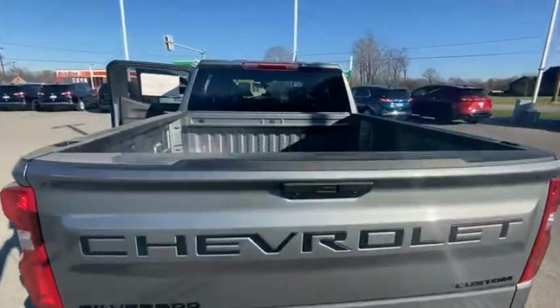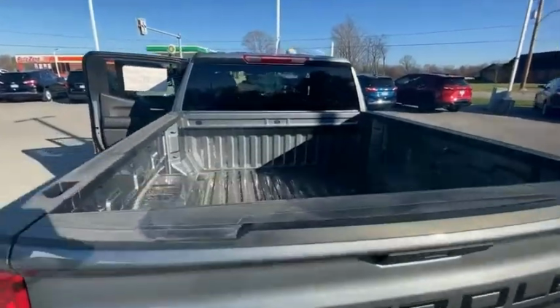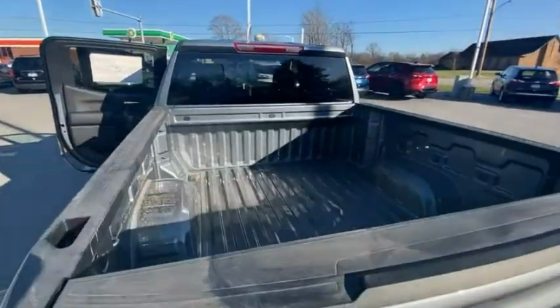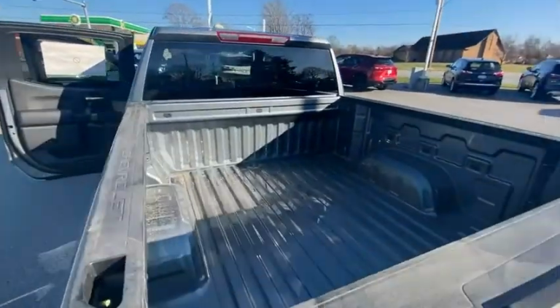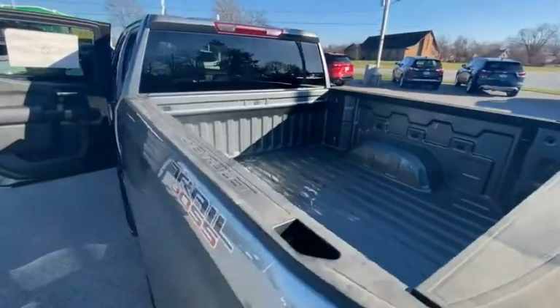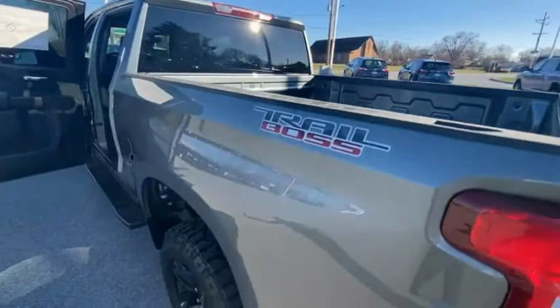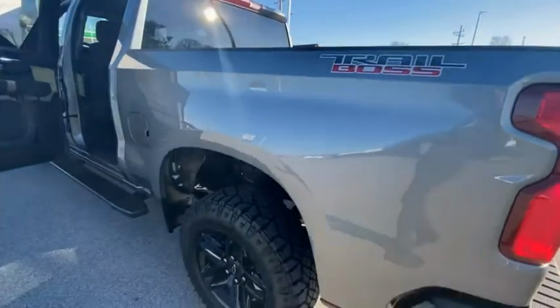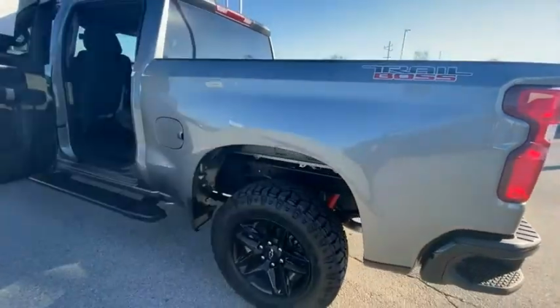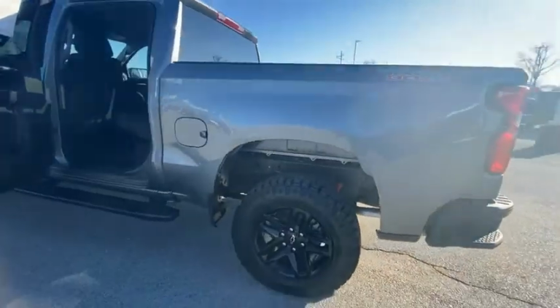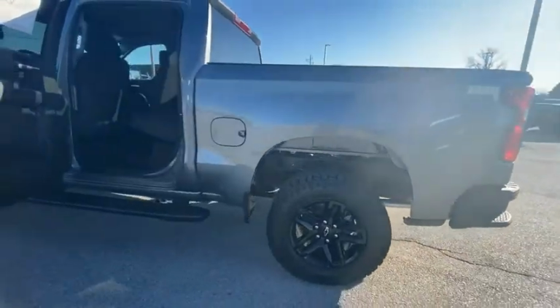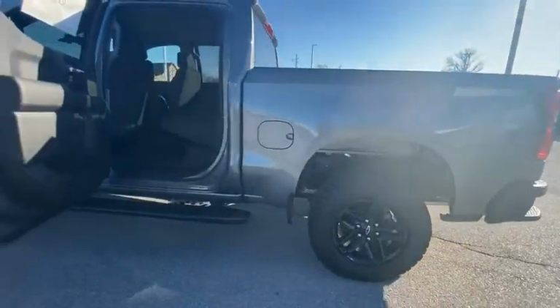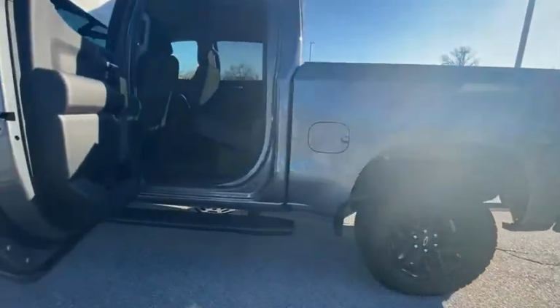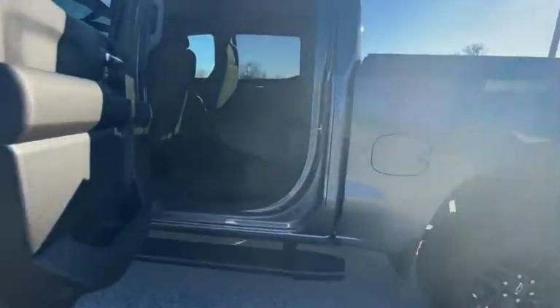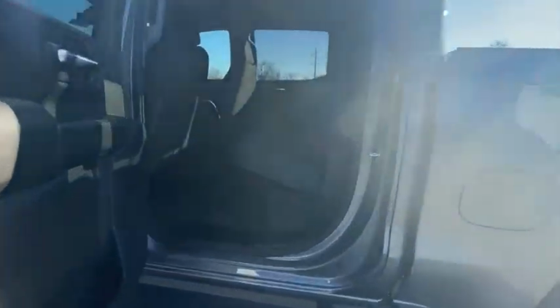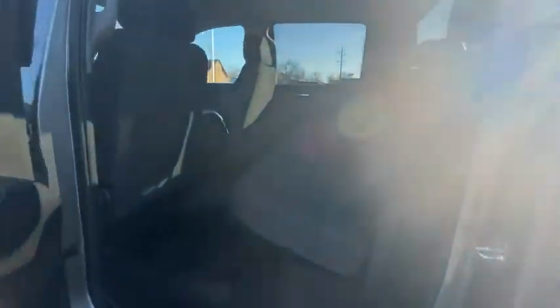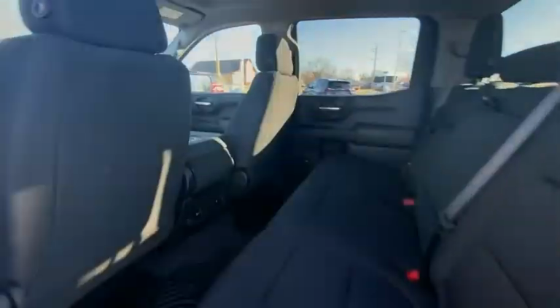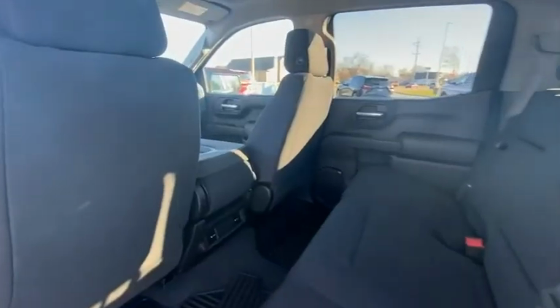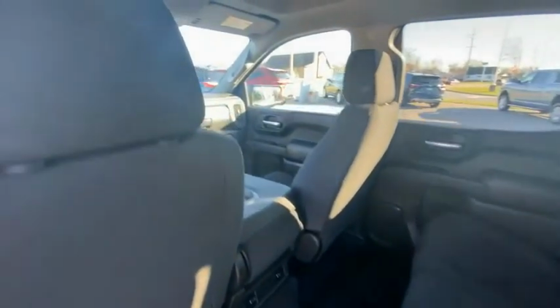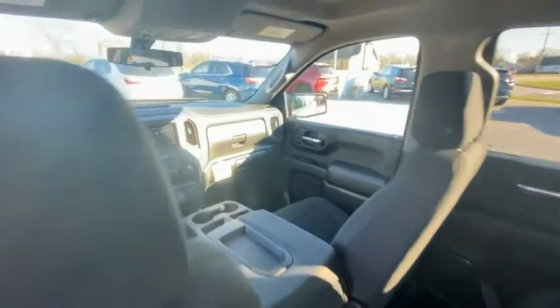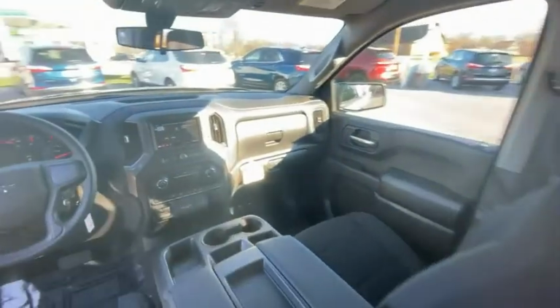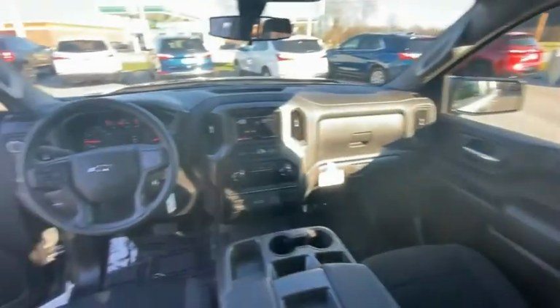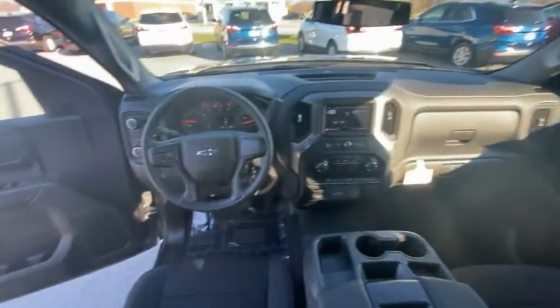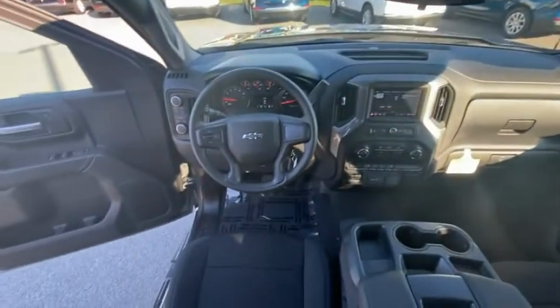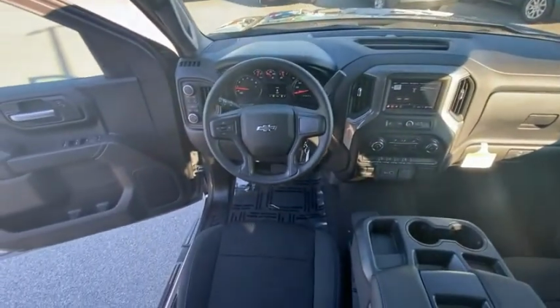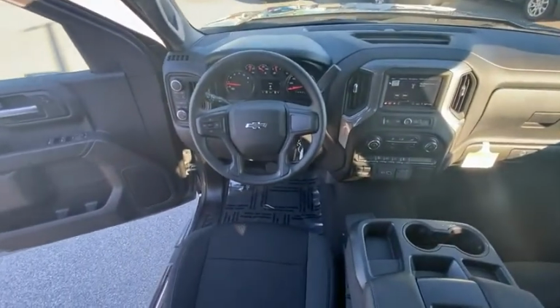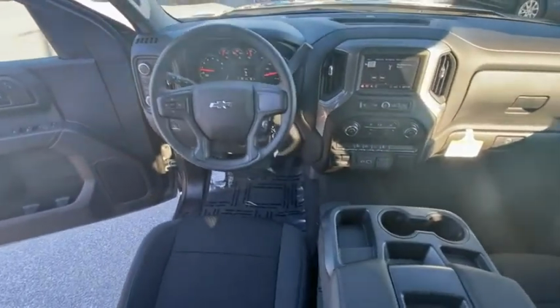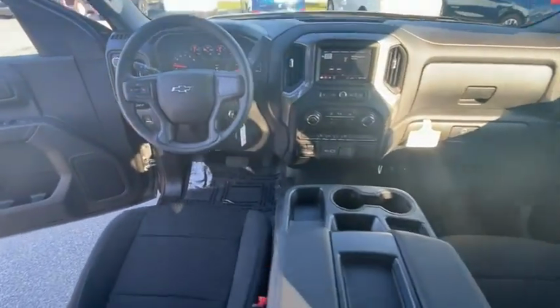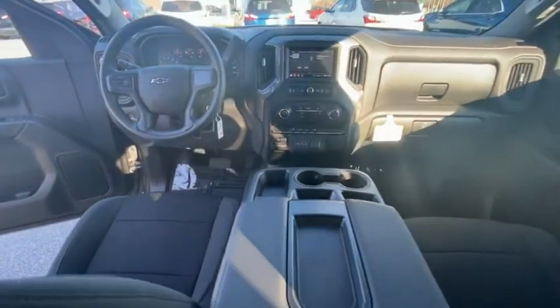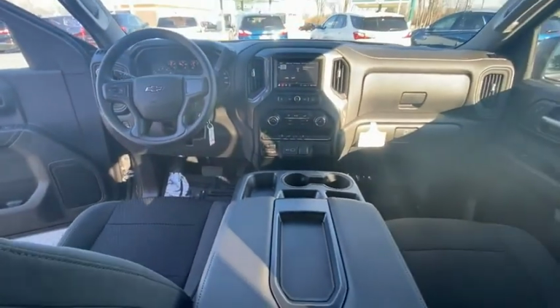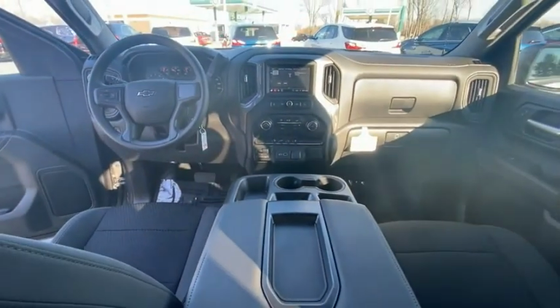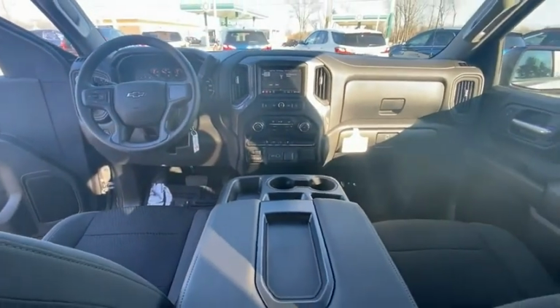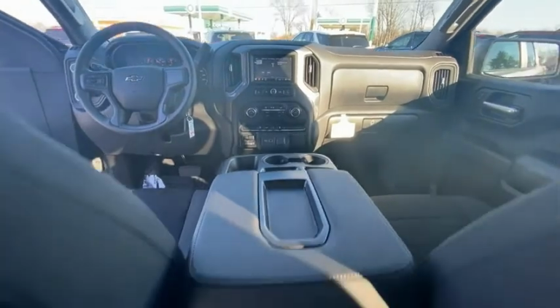Hill Descent Control, Electronic Stability Control, Brake Assist, Traction Control, Rear Step Bumper, Remote Keyless Entry, Four-Wheel Disc Brakes, Trailering Package, Front Wheel Independent Suspension.